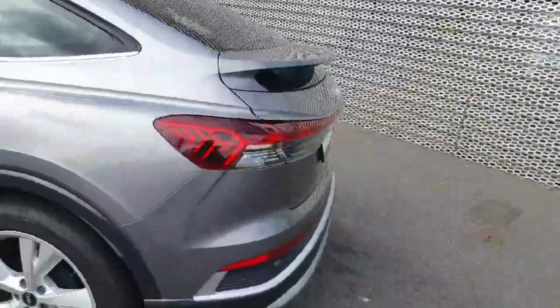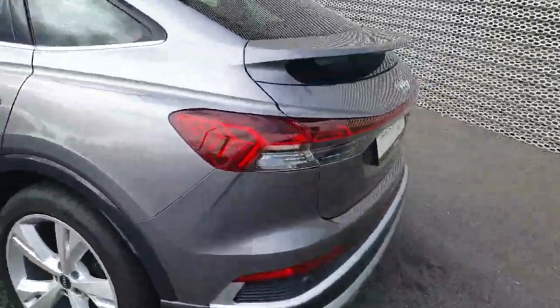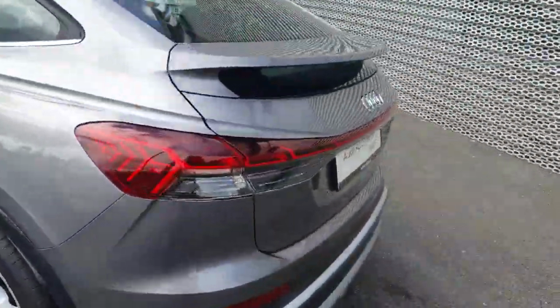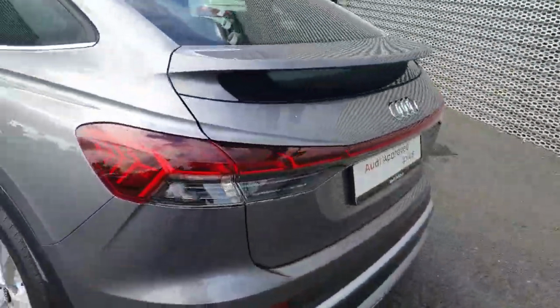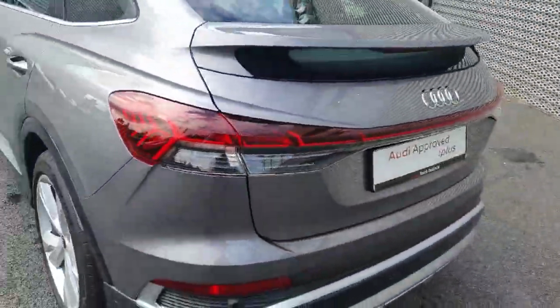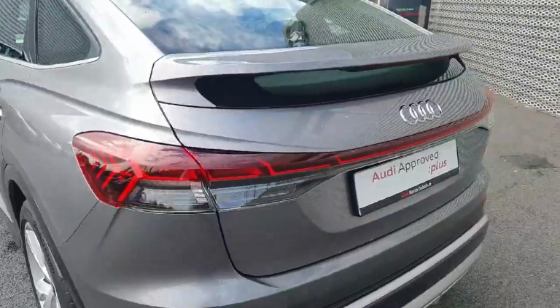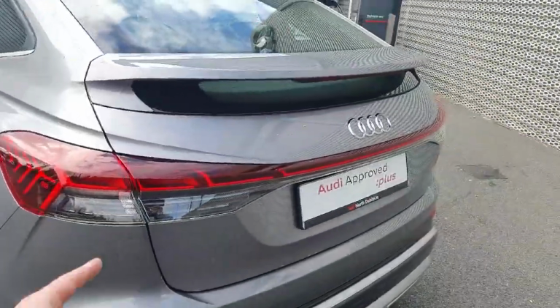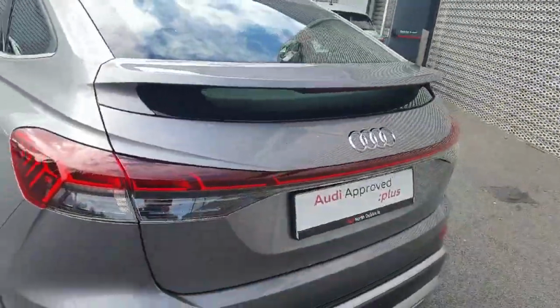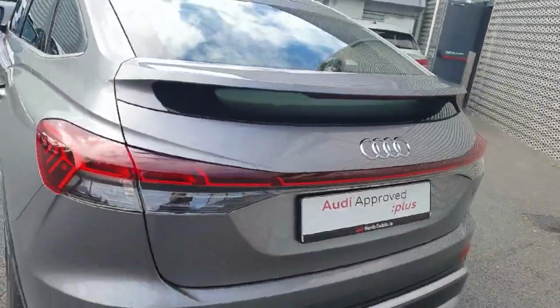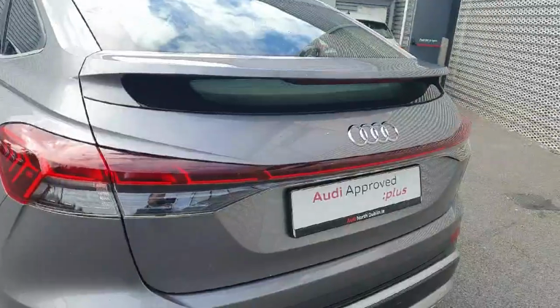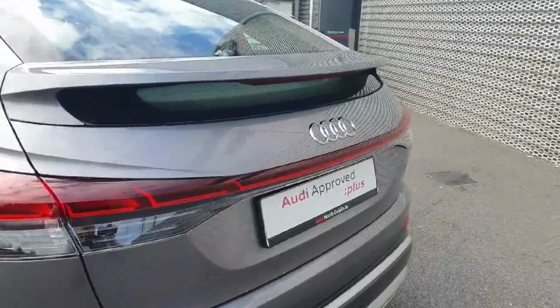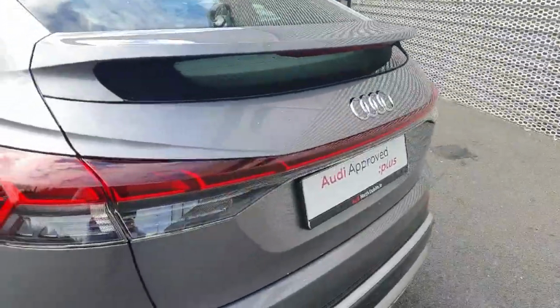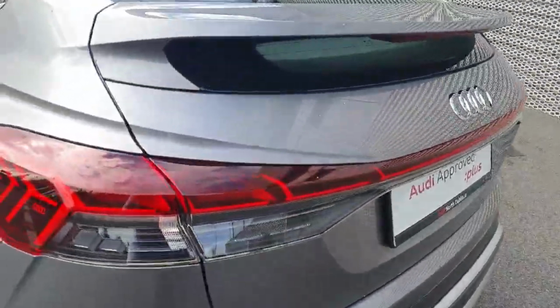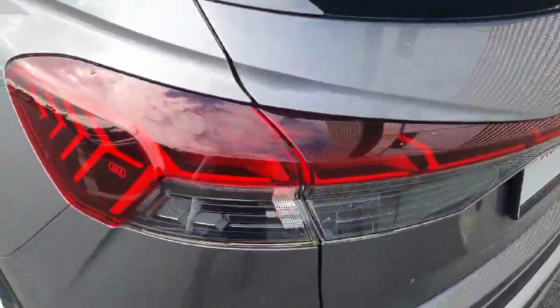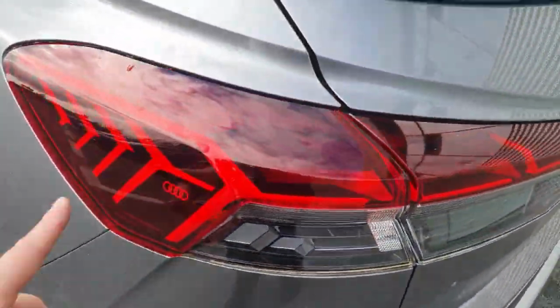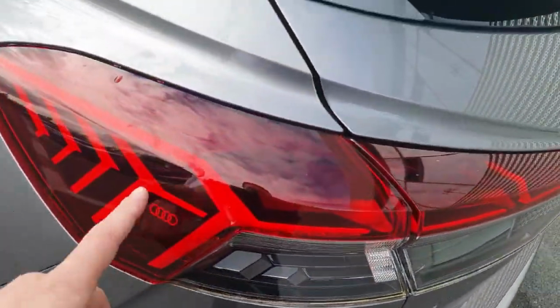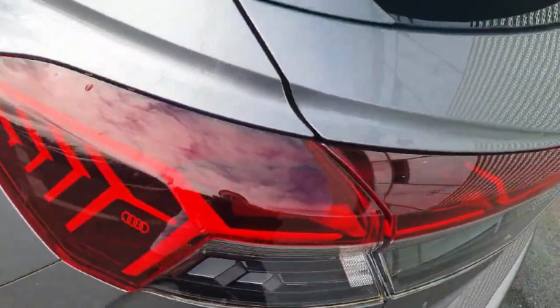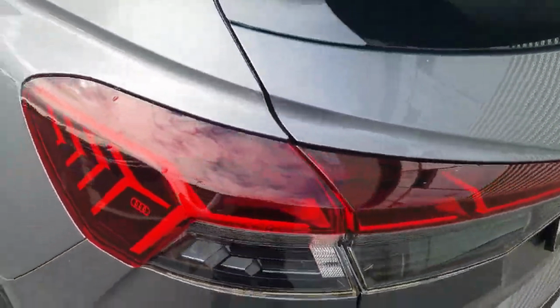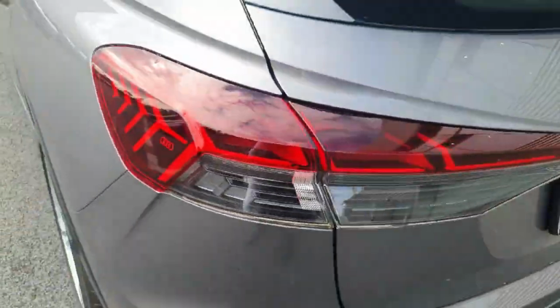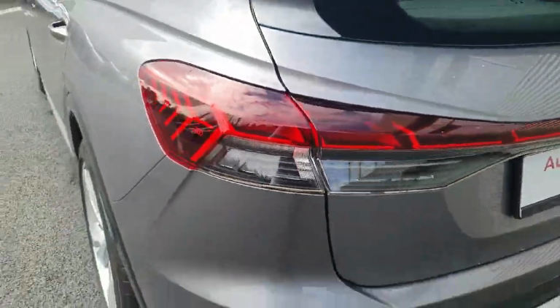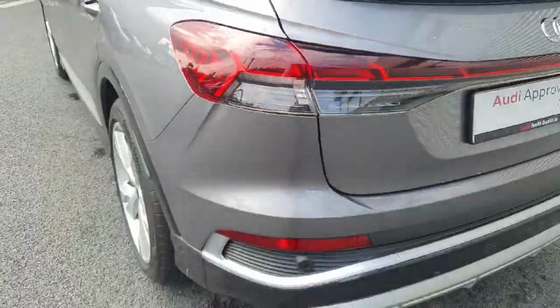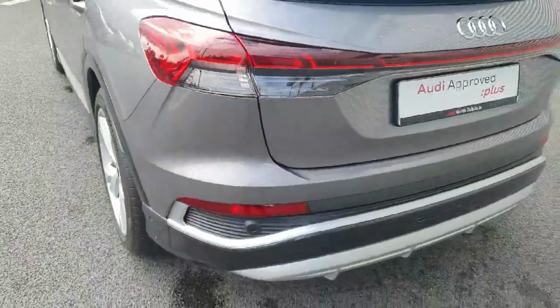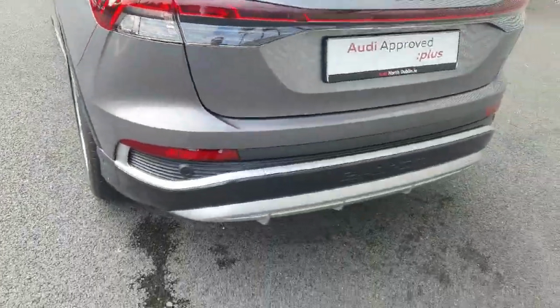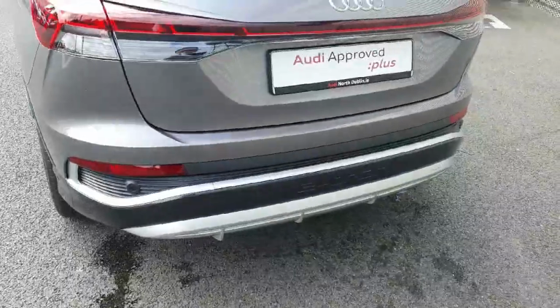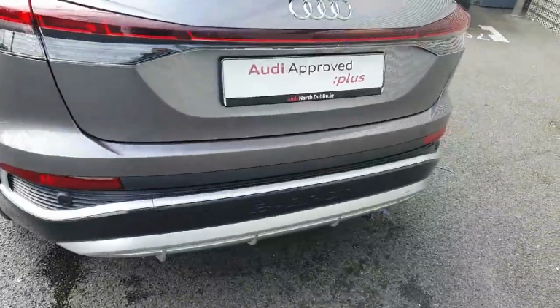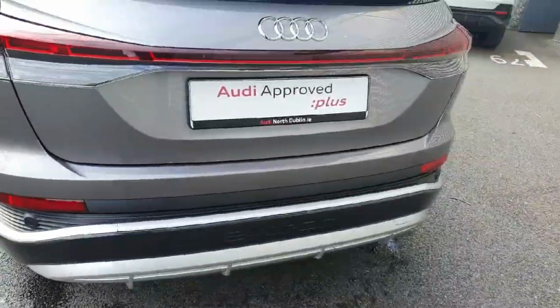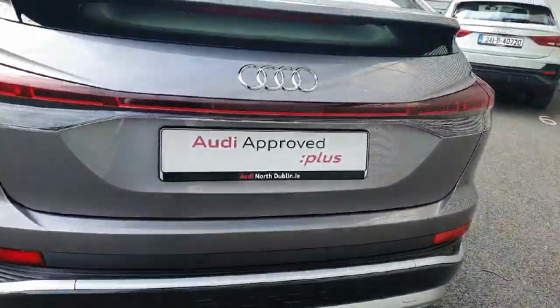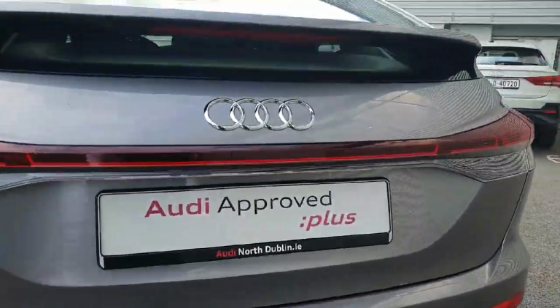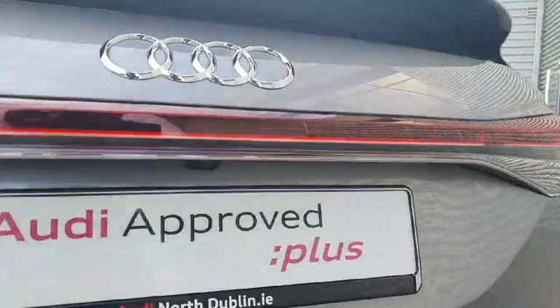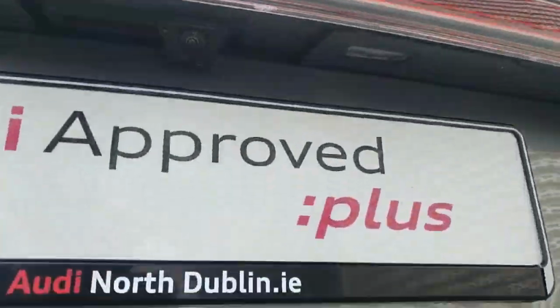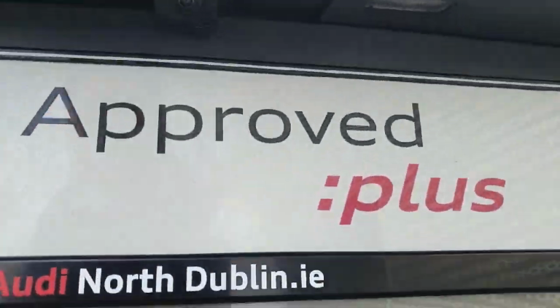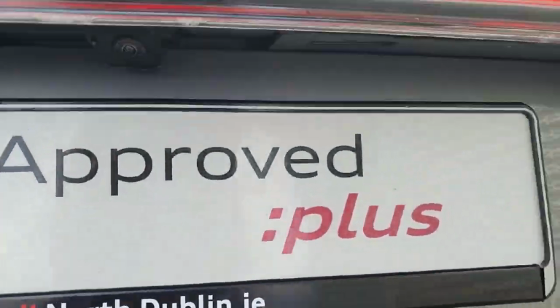At the back we have the full LED taillights with the LED bar stretching across the tailgate — some beautiful detail here including the four rings of Audi inside the lights. We have rear parking sensors and tucked away nicely we have the rear reversing camera.